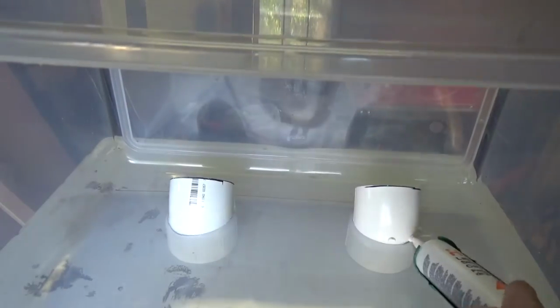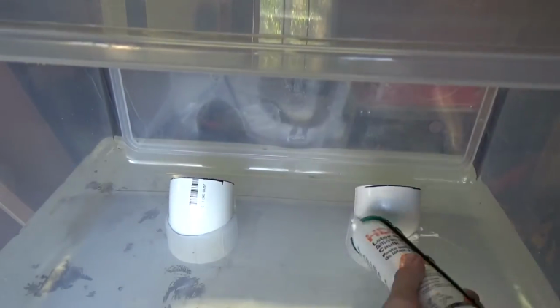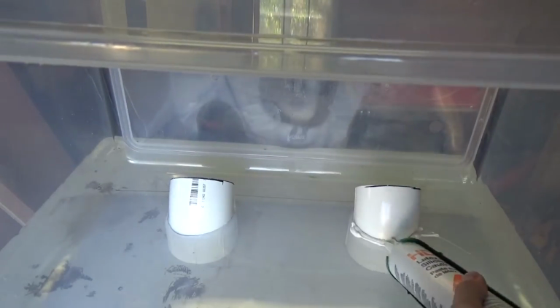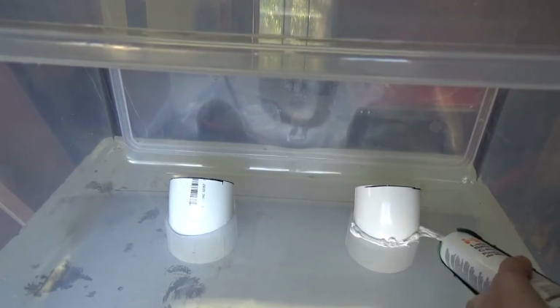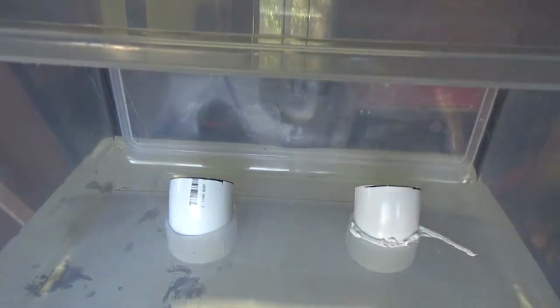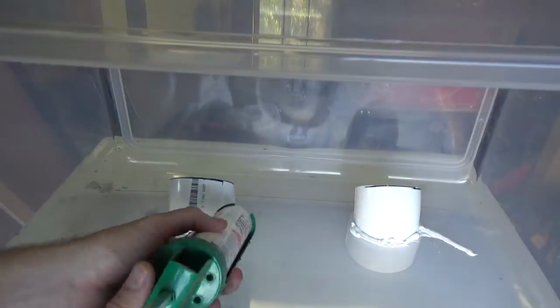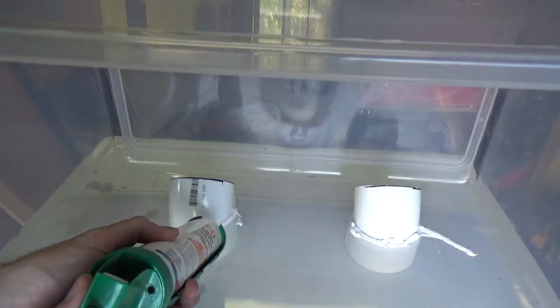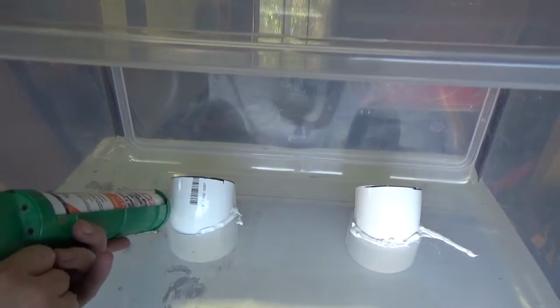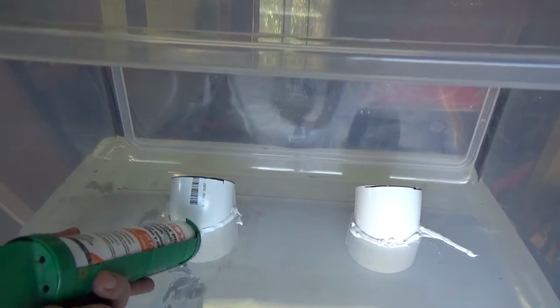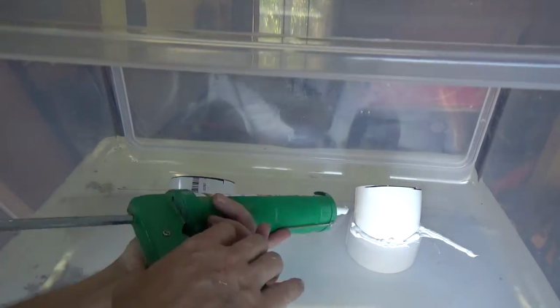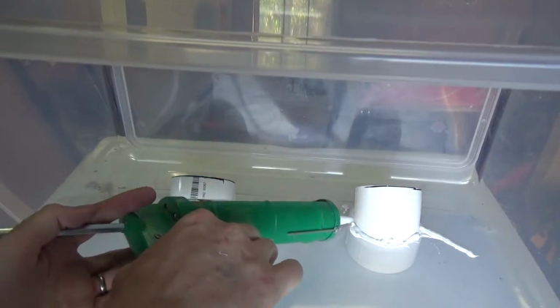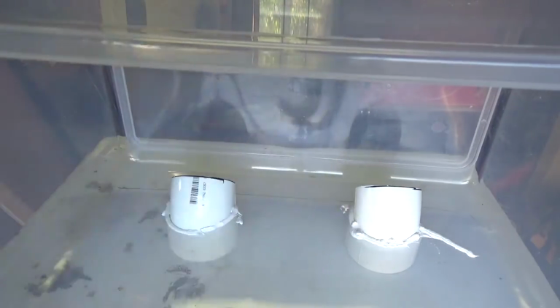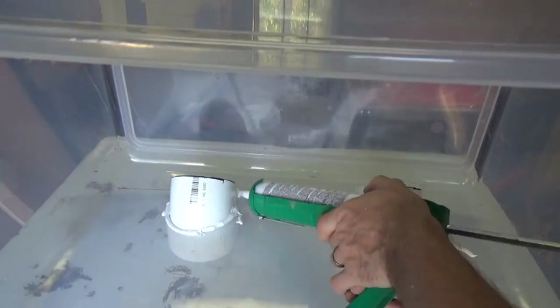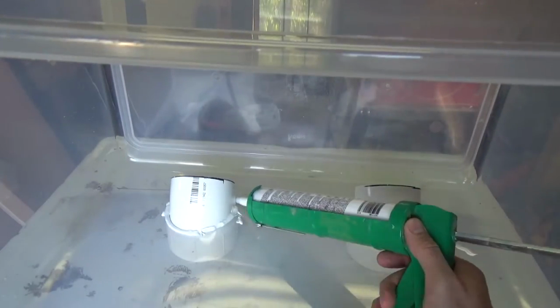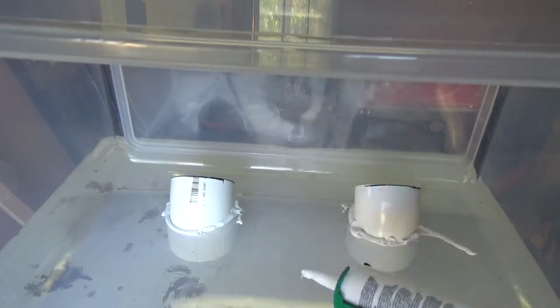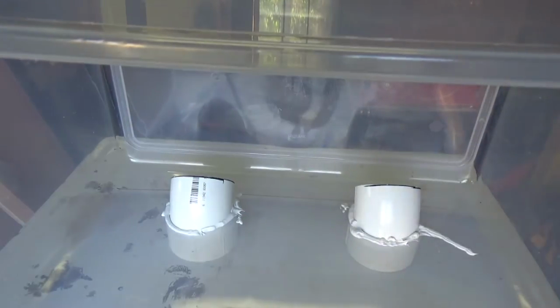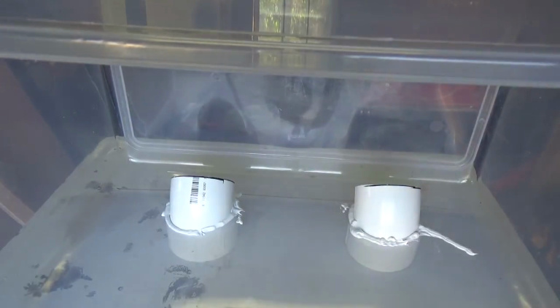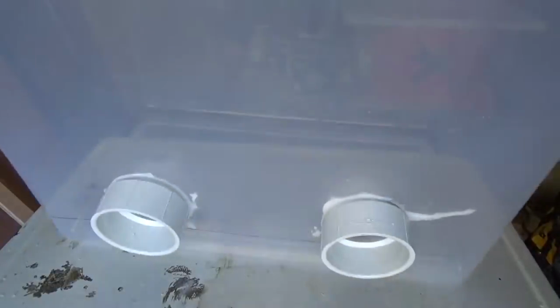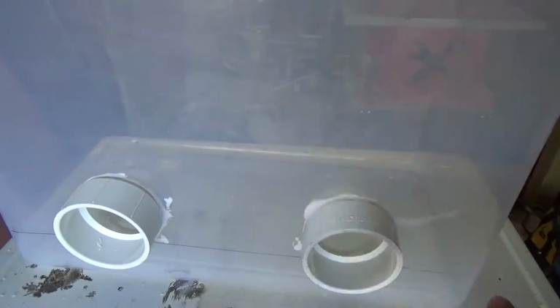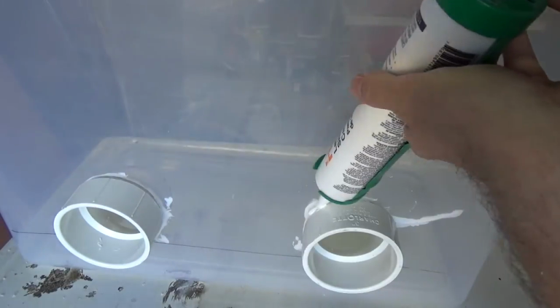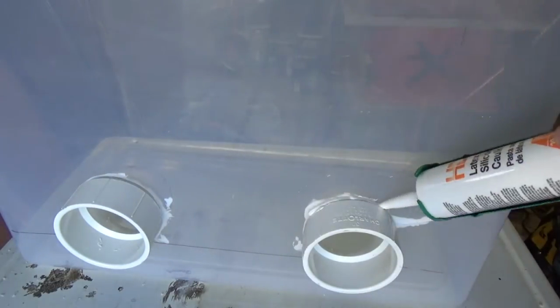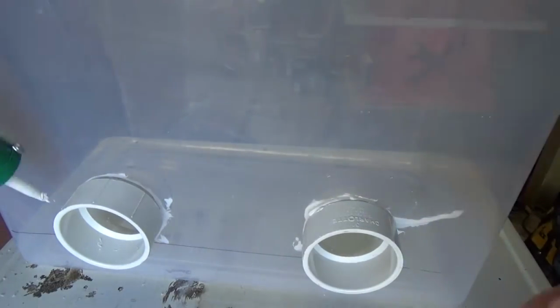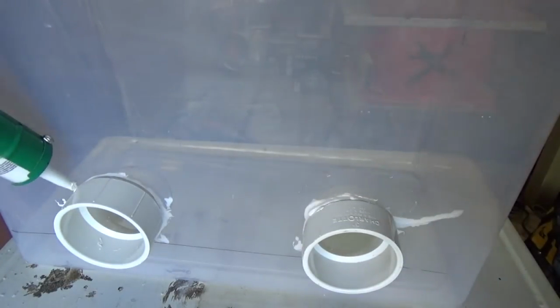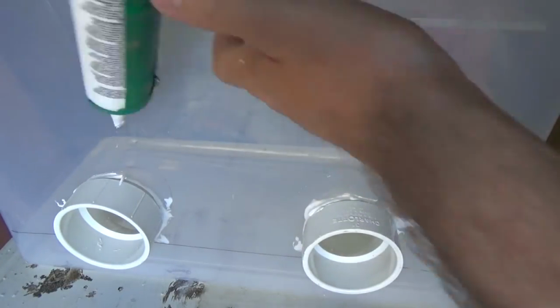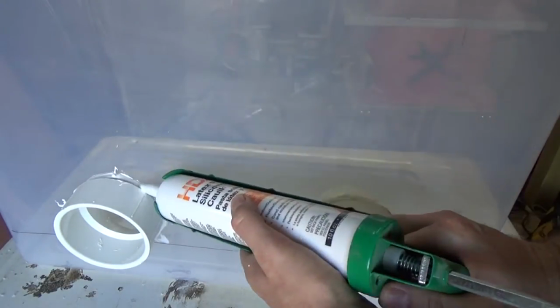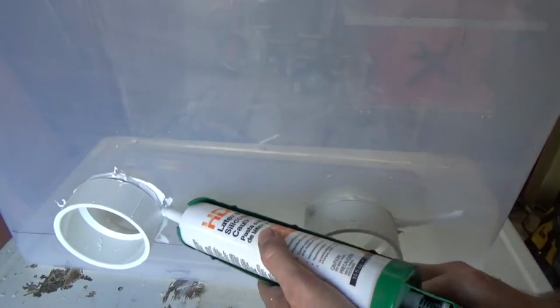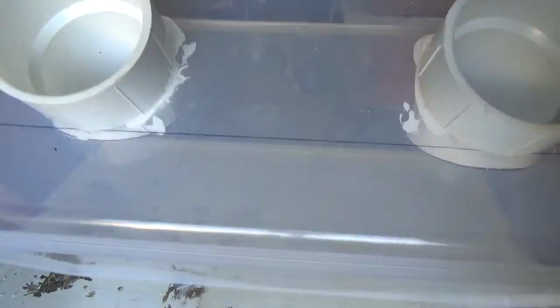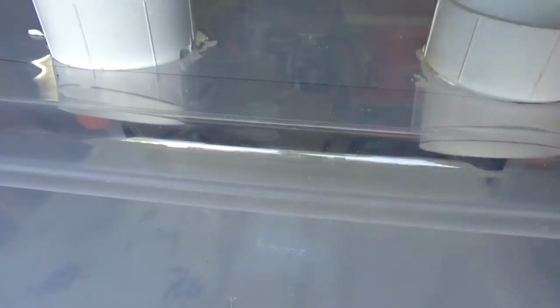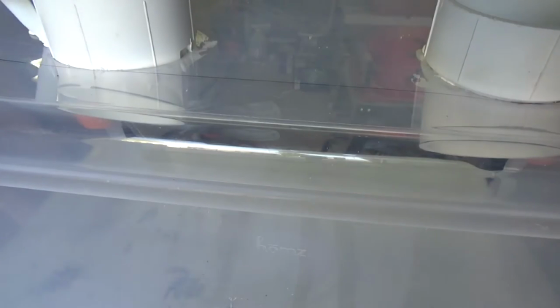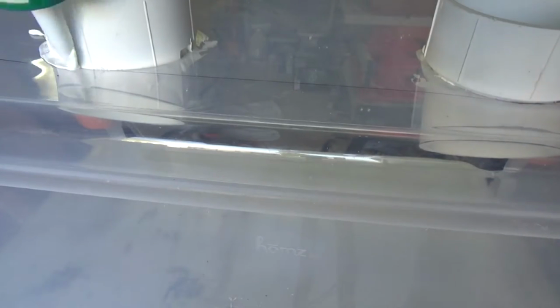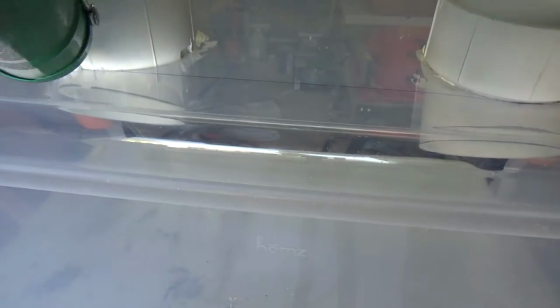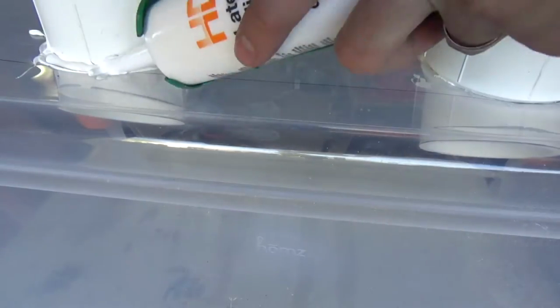Then I sealed the inside and the outside of the feeder portholes with some food grade silicone caulking.